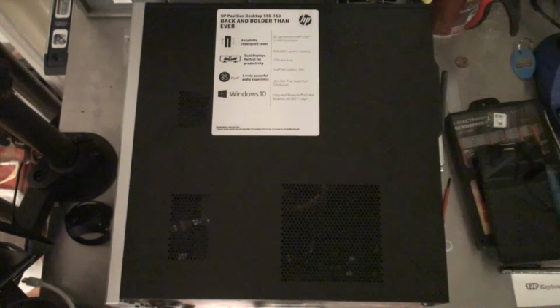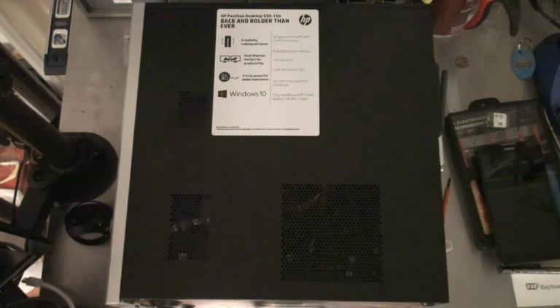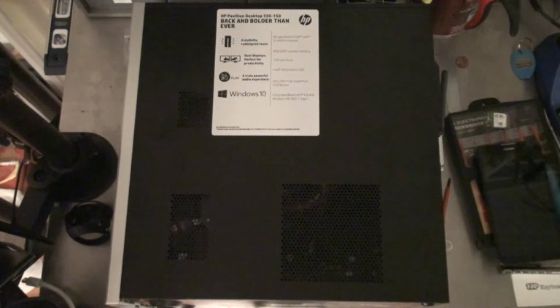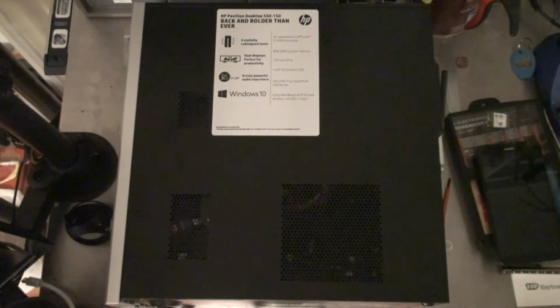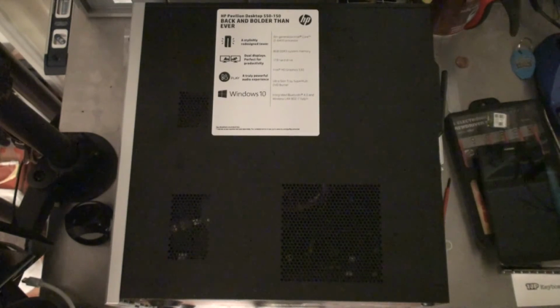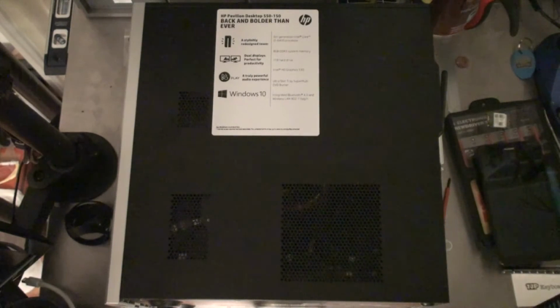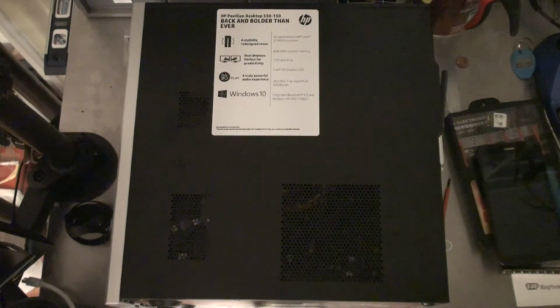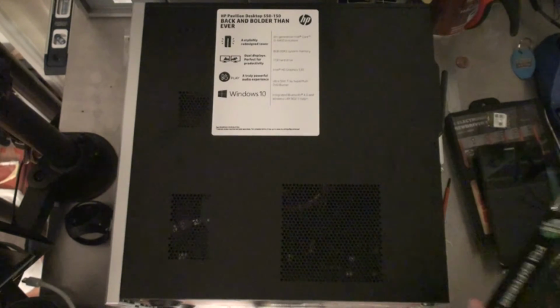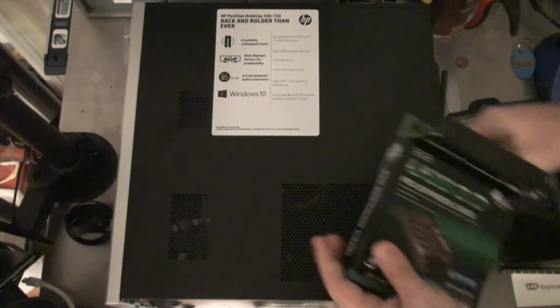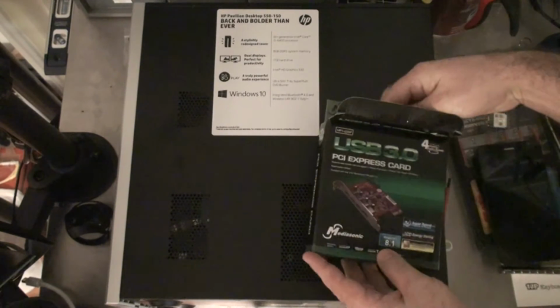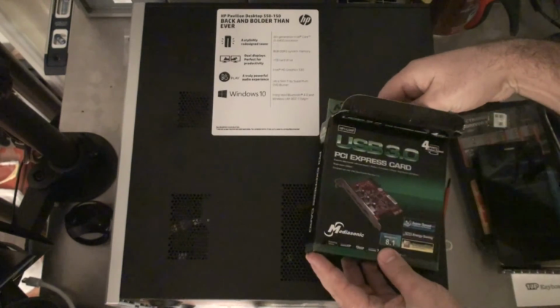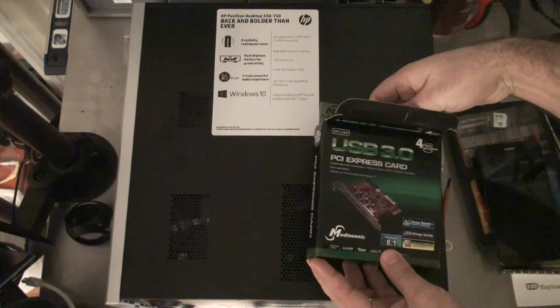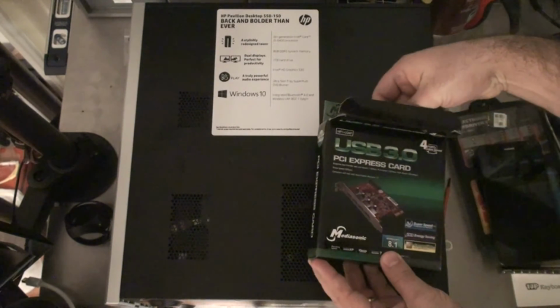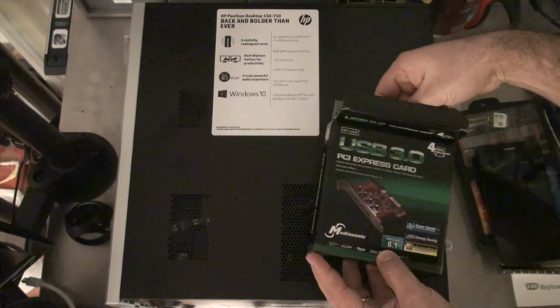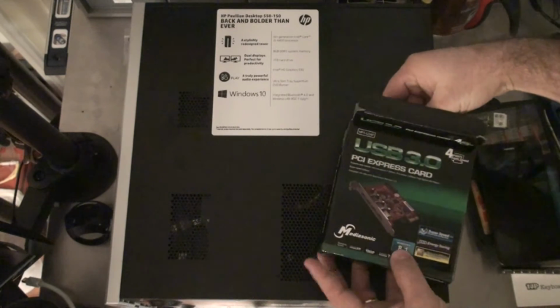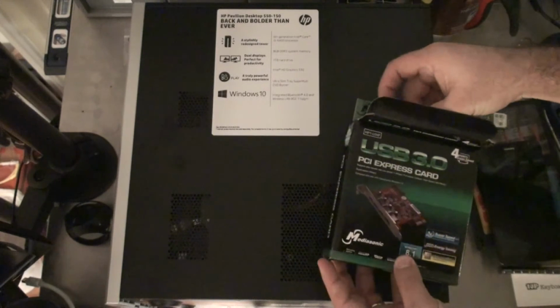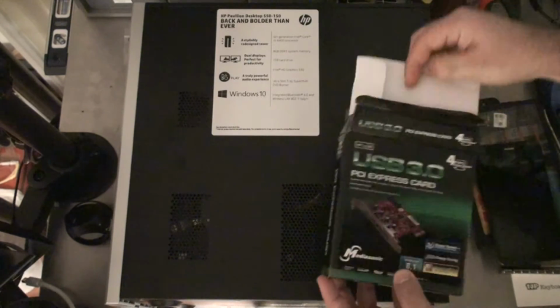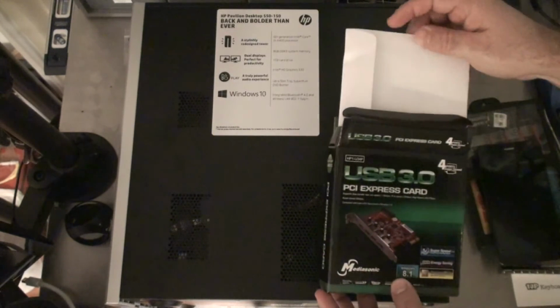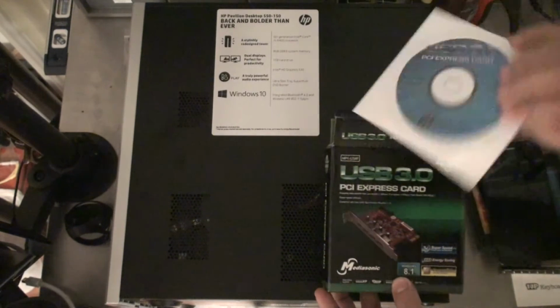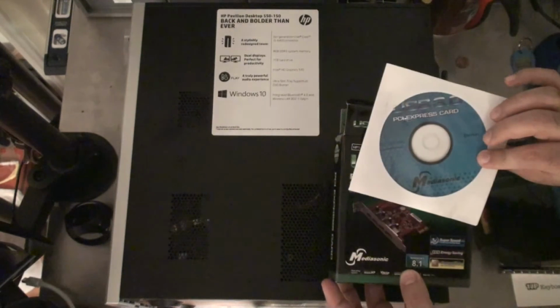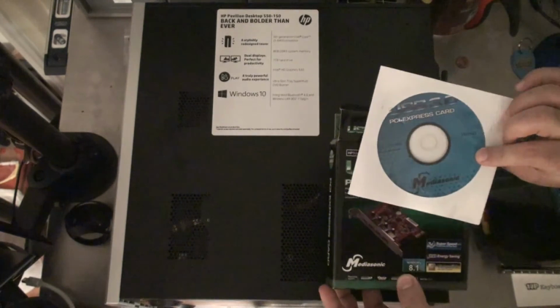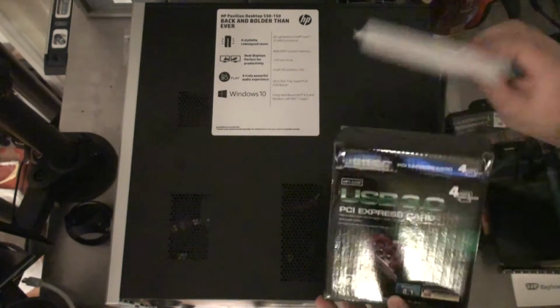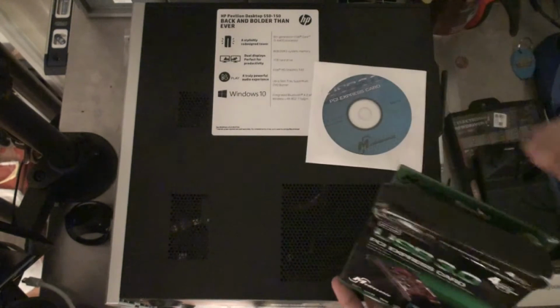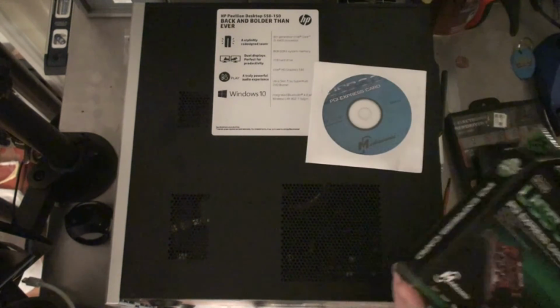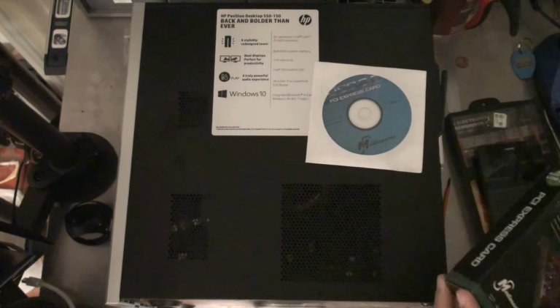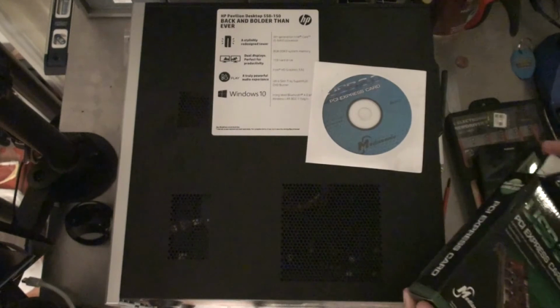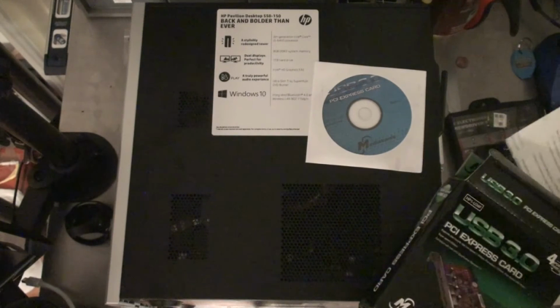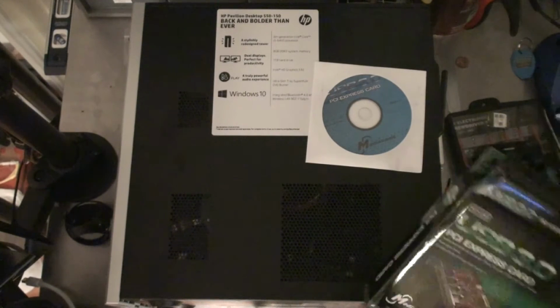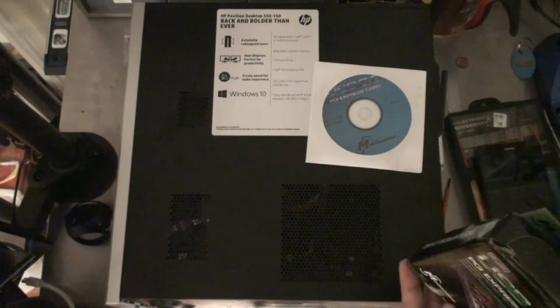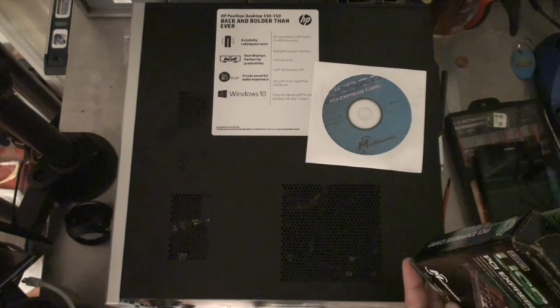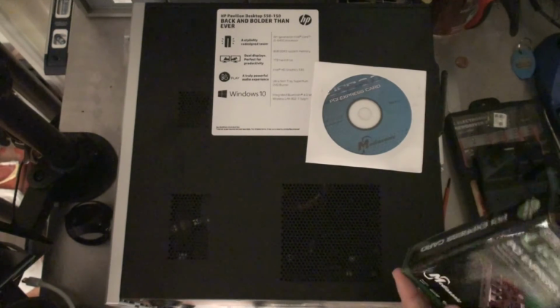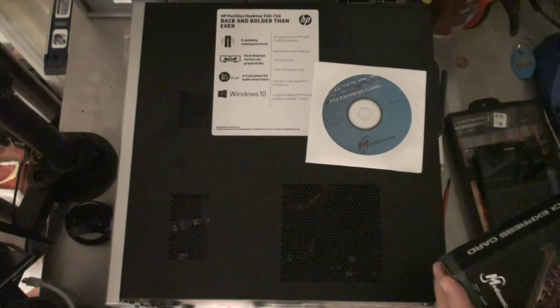It looks like it came with a CD driver, but this thing looks a little bit old — Windows 8.1 — so hopefully Windows 10 will just know what to do. But there is a driver on there, so I'll have a play and see what happens.